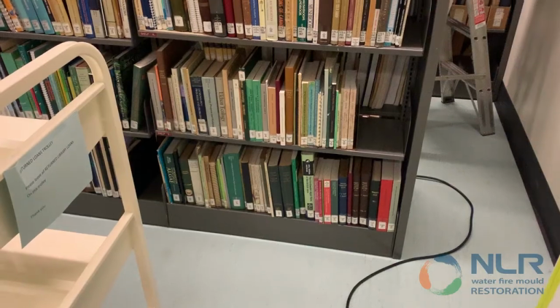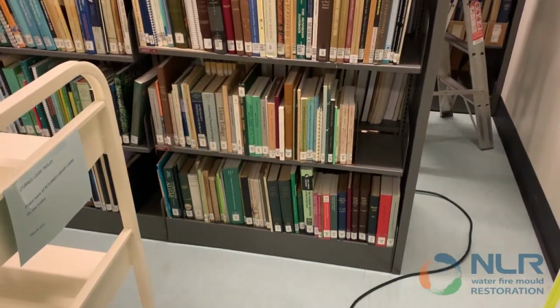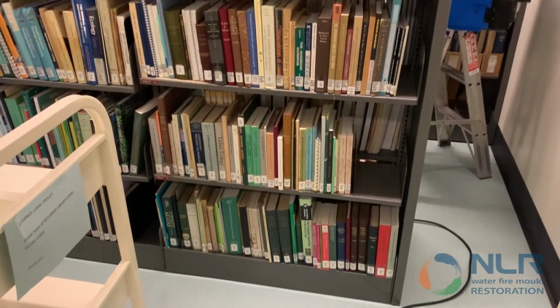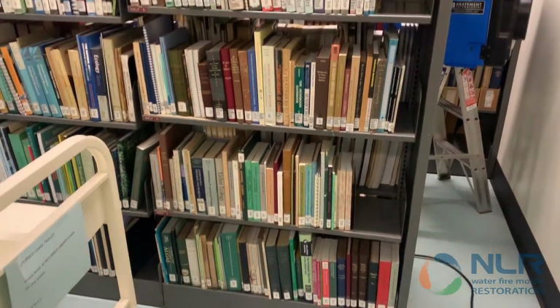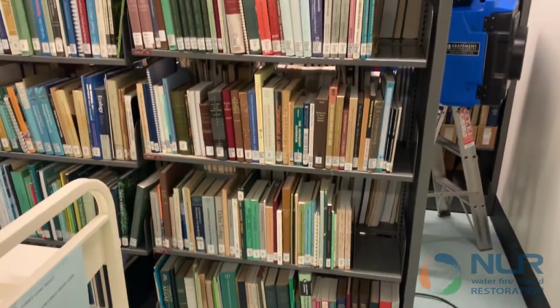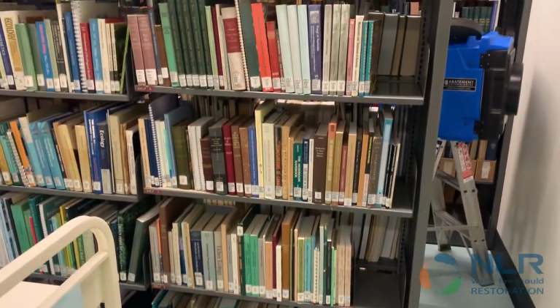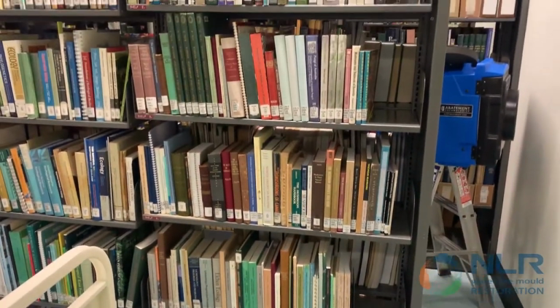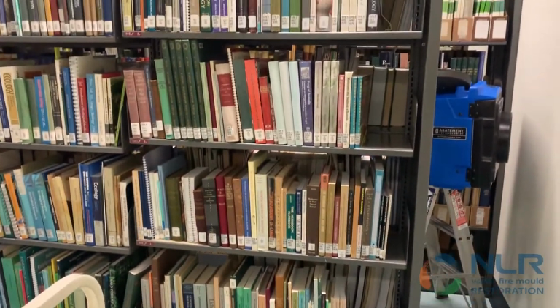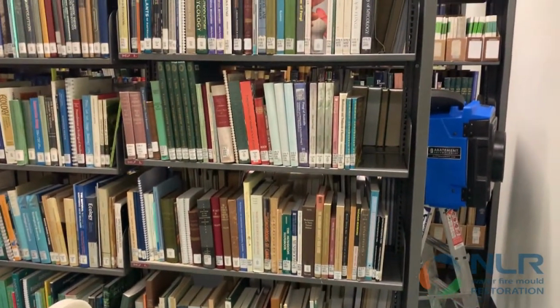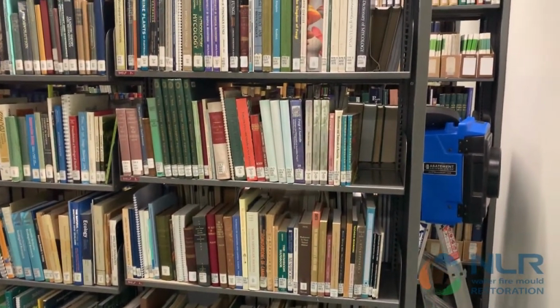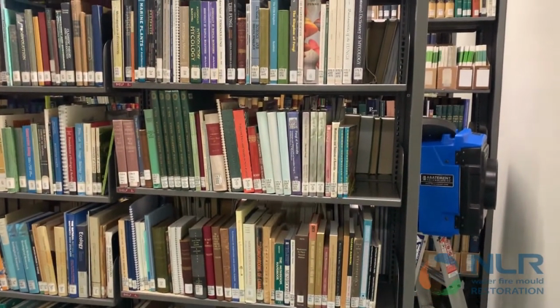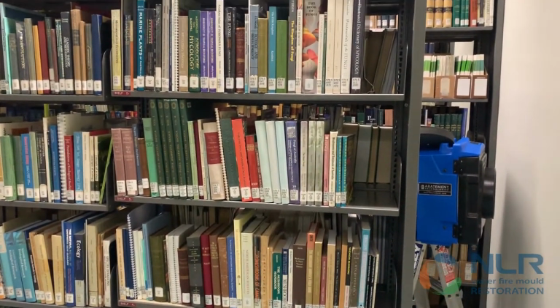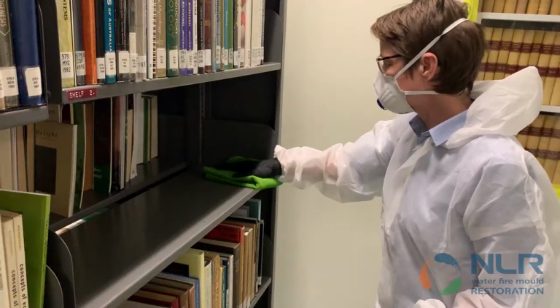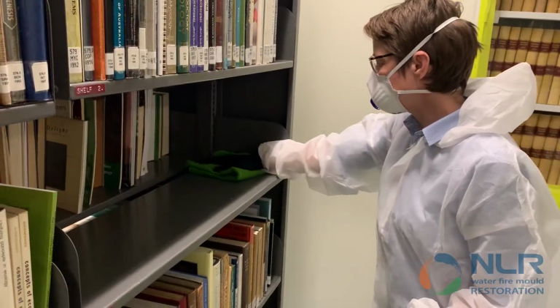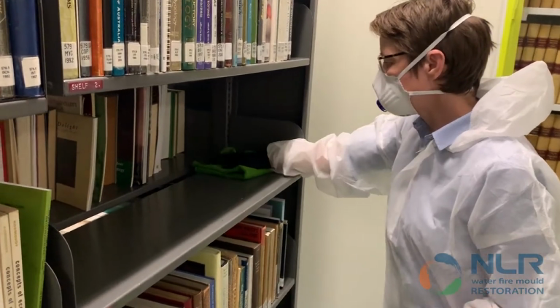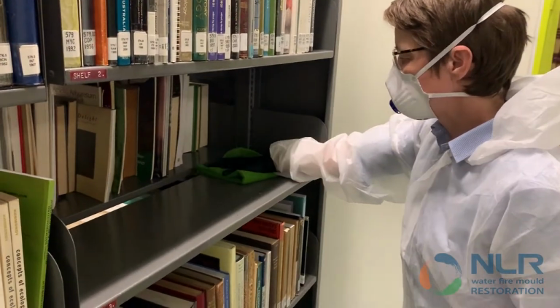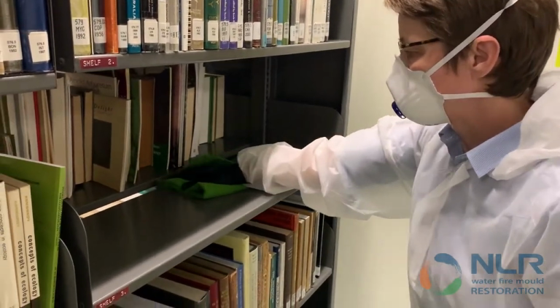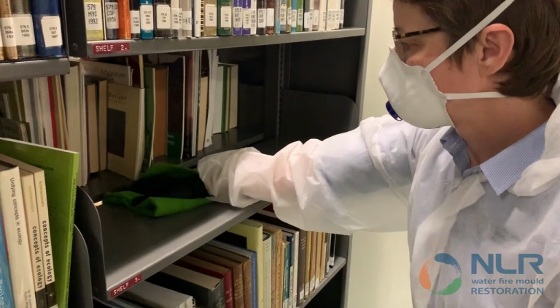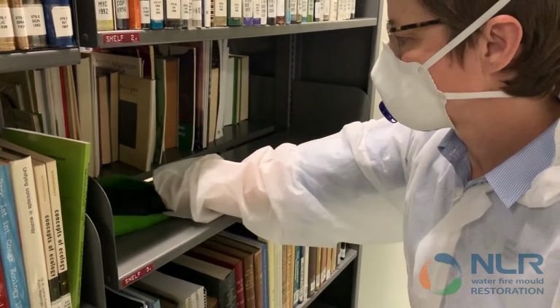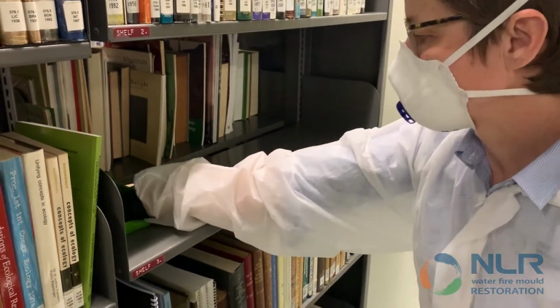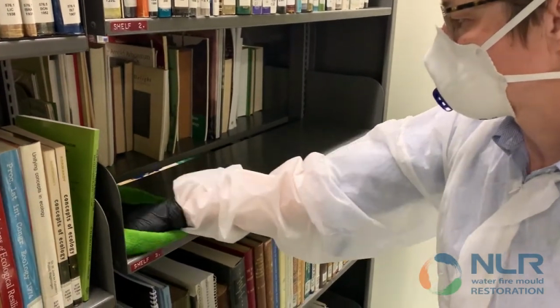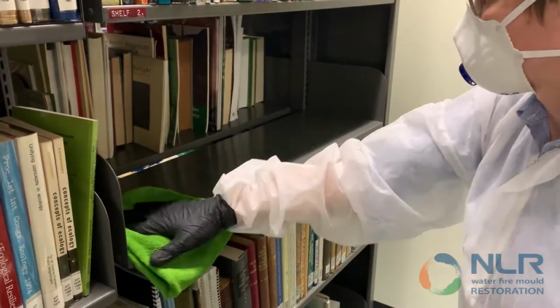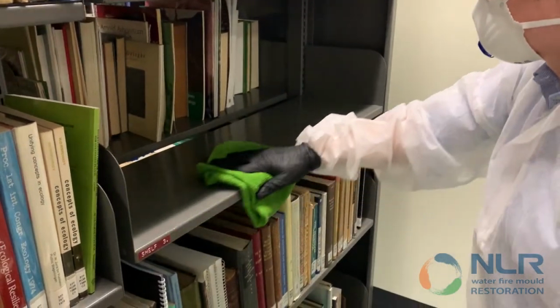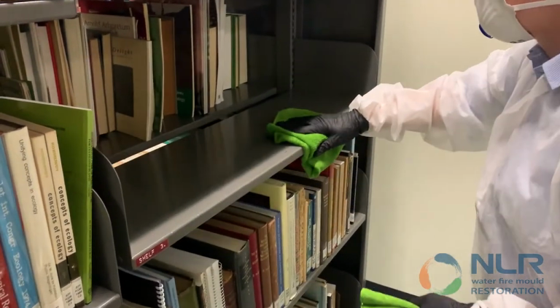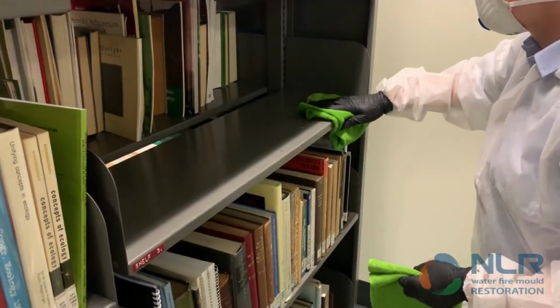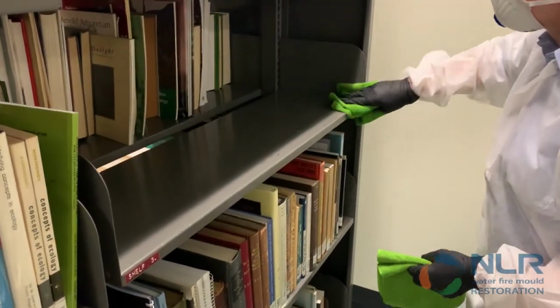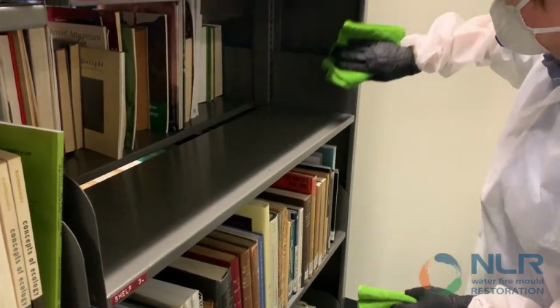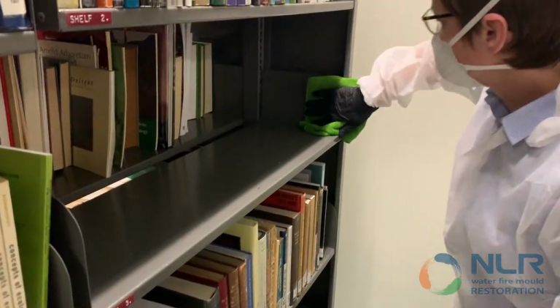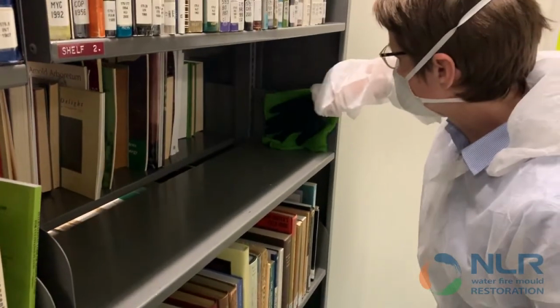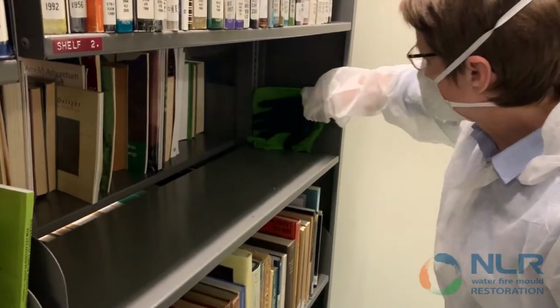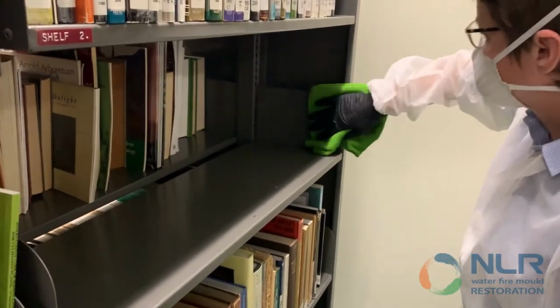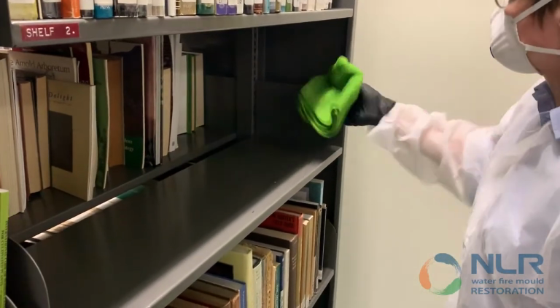Irradiation would ensure the books were sterilised. As shelves were dismantled, each section was remediated with antimicrobial treatment and microfibre cloths.